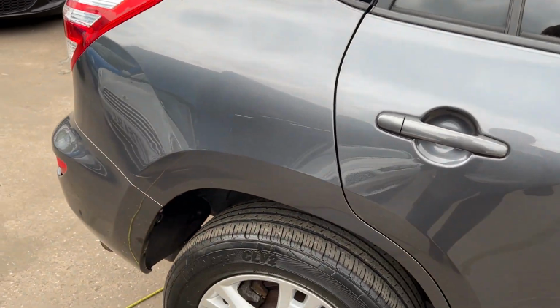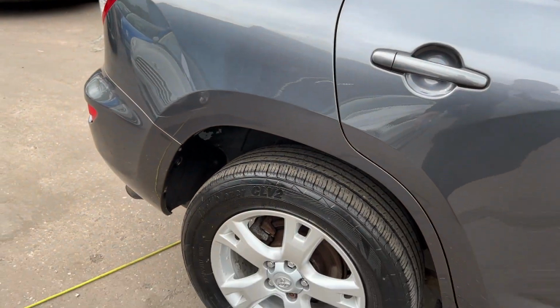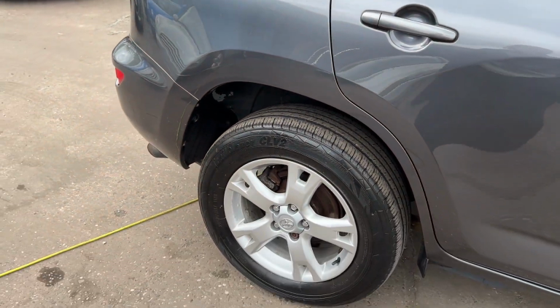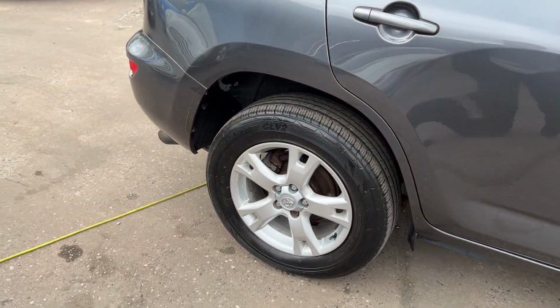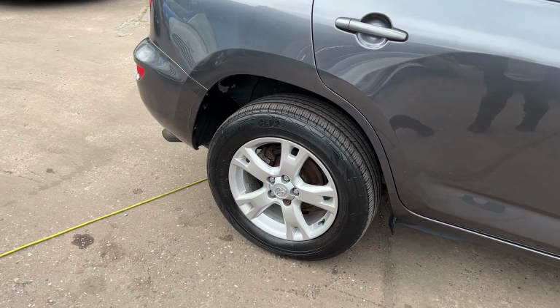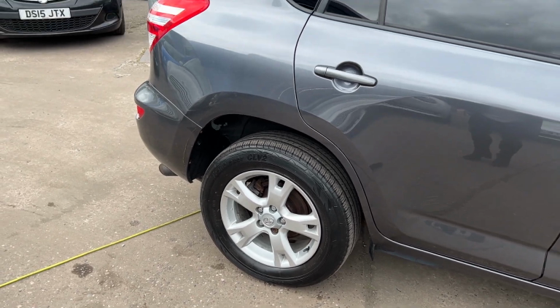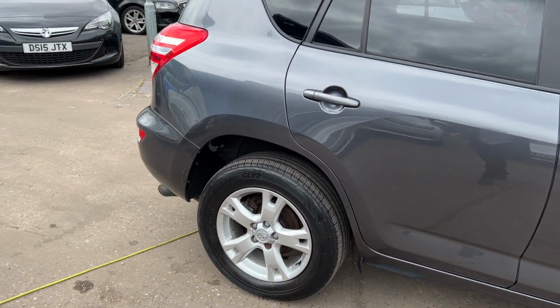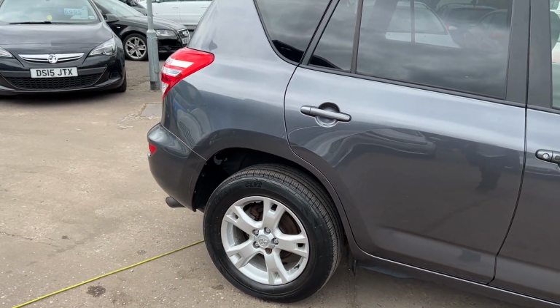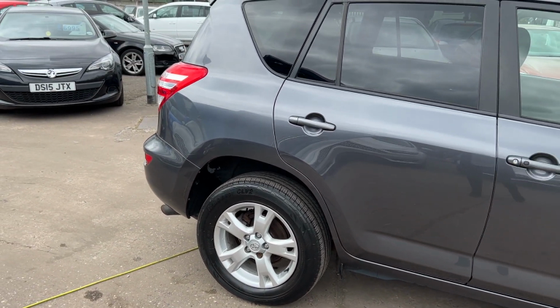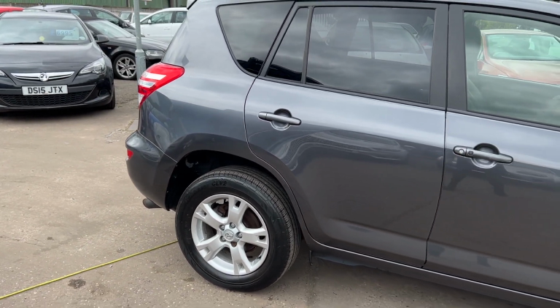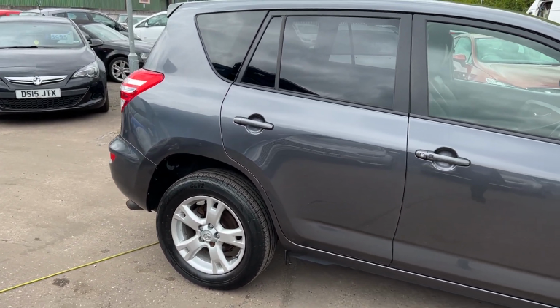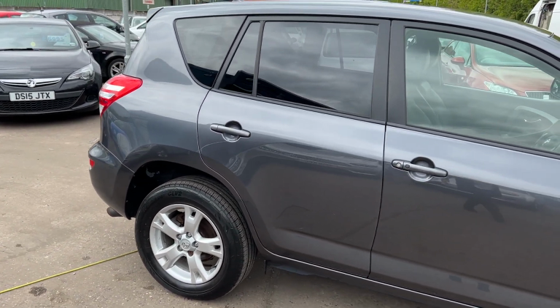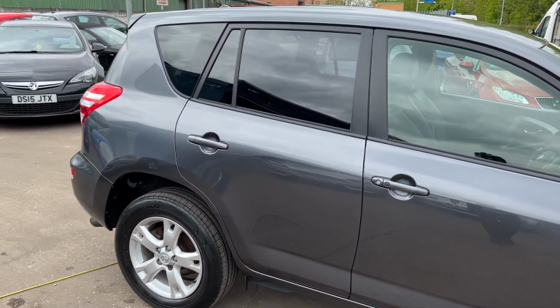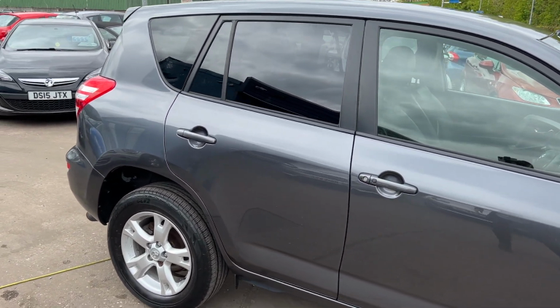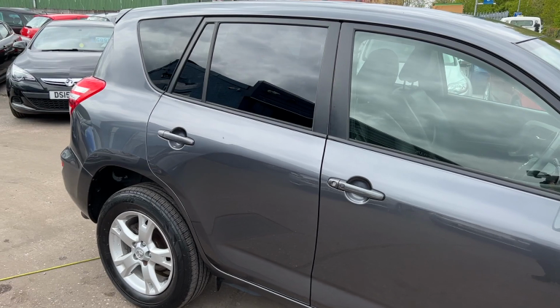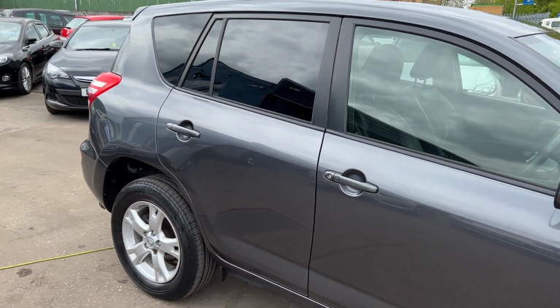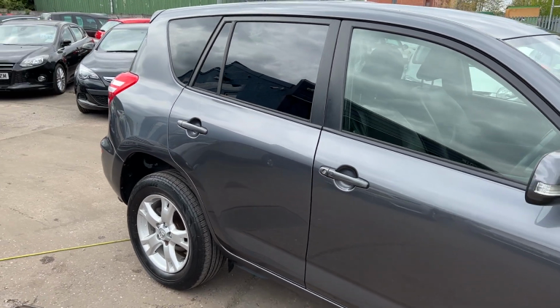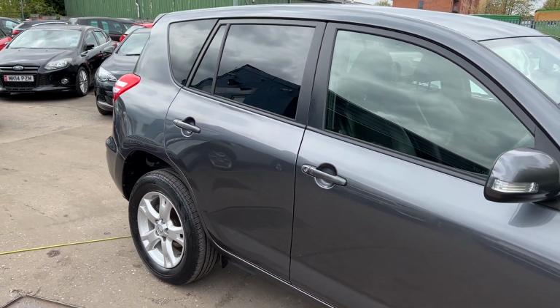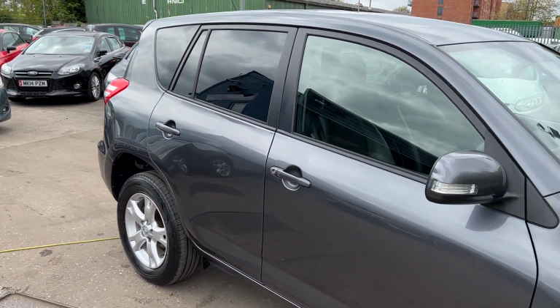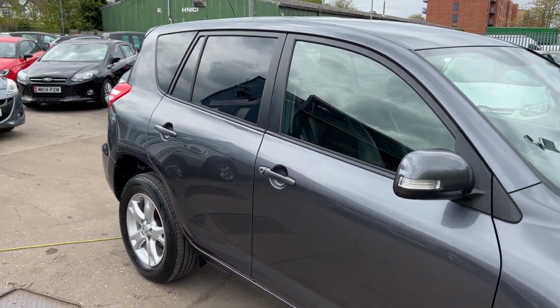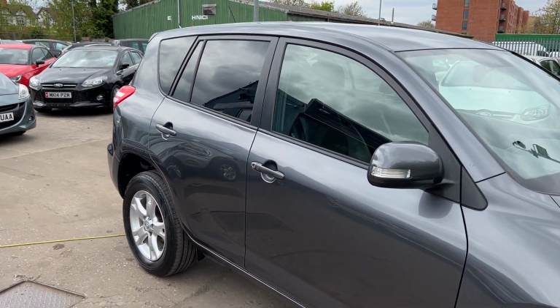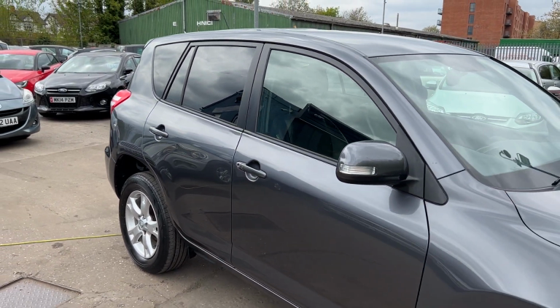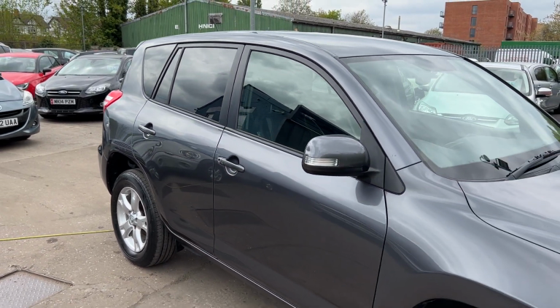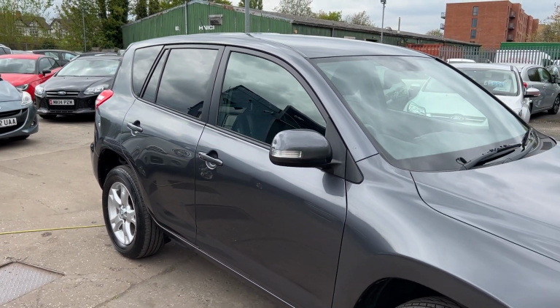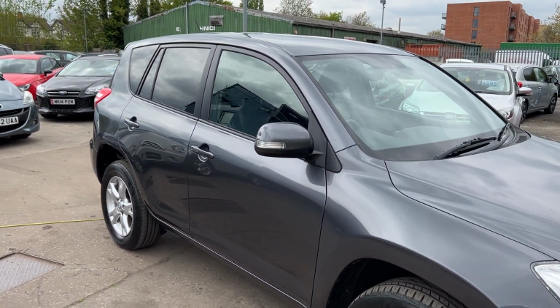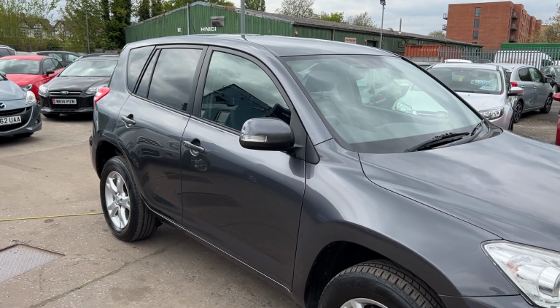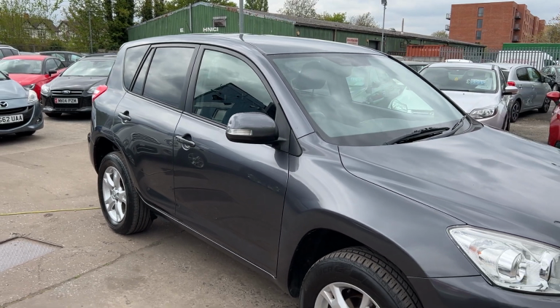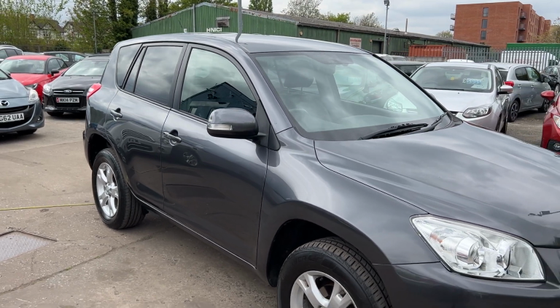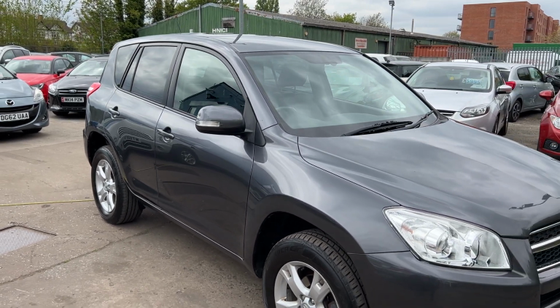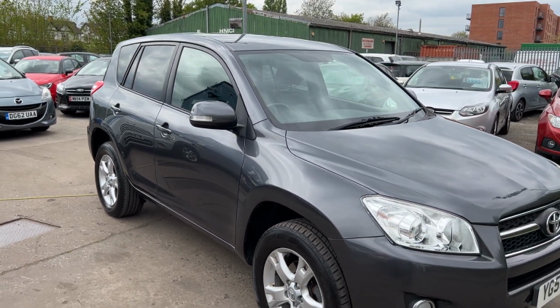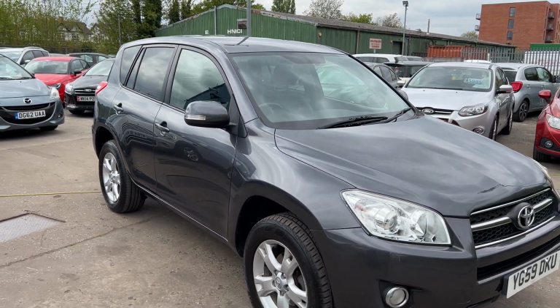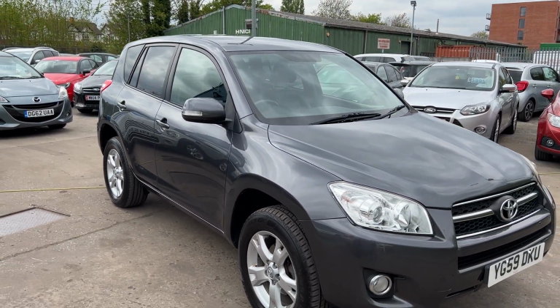We'll MOT and service the car for you when it's sold. Part exchange is welcome. Finance is available via our online calculator. The car has been HPI and mileage checked, and we also include a free 12 month AA membership. That's available at Cantilever Car Centre.